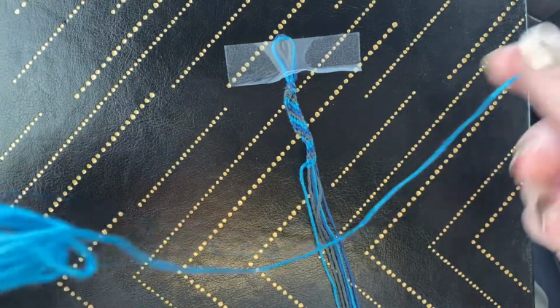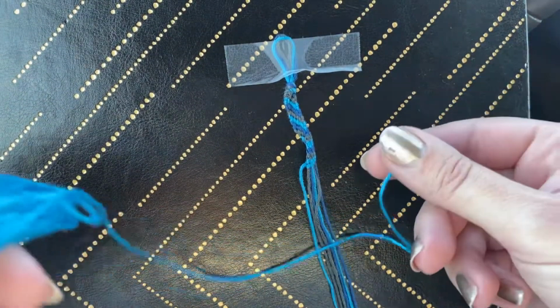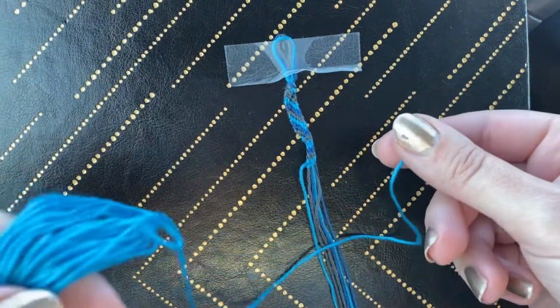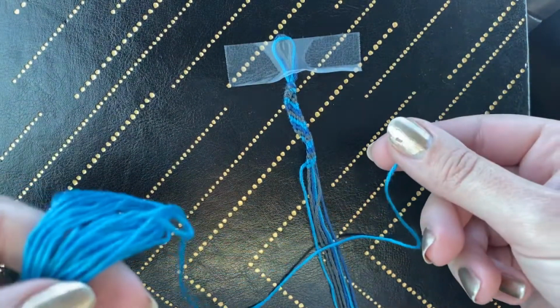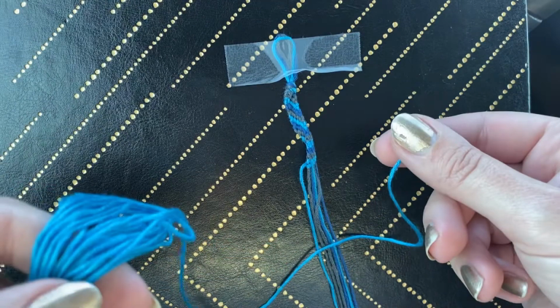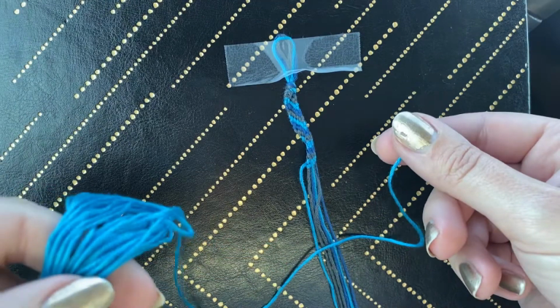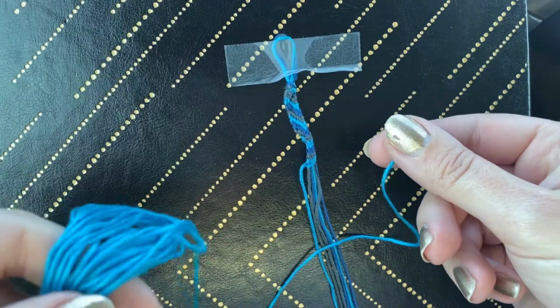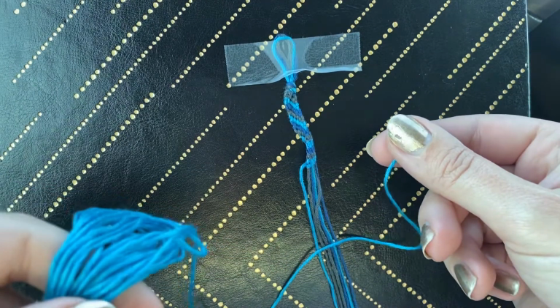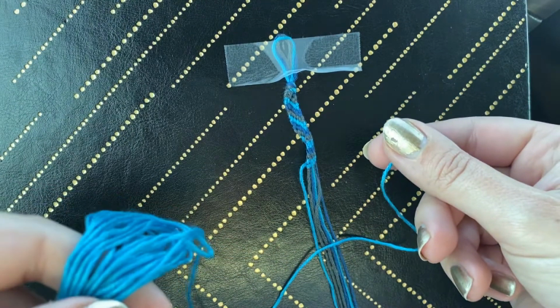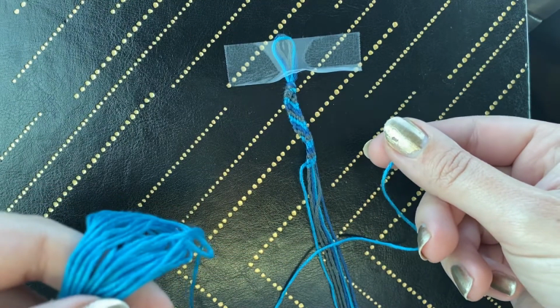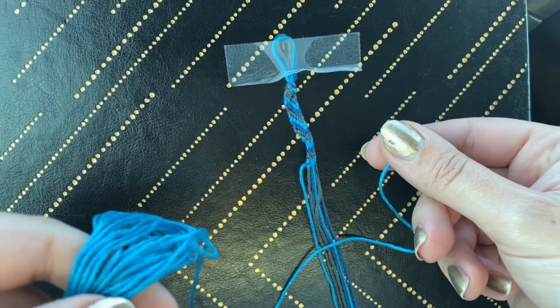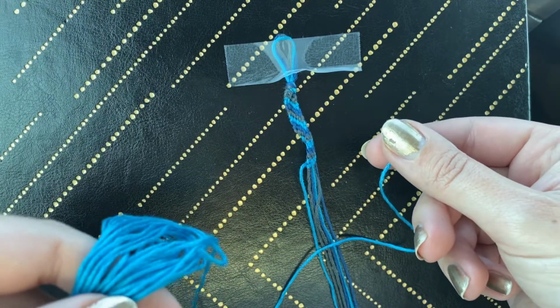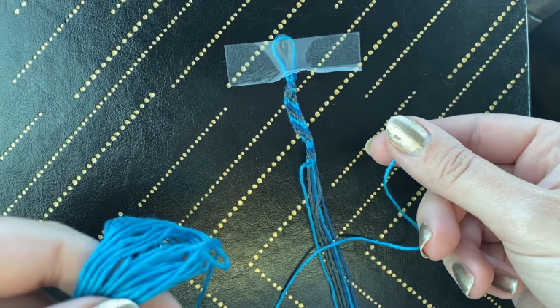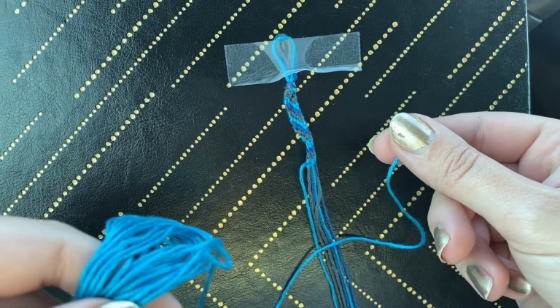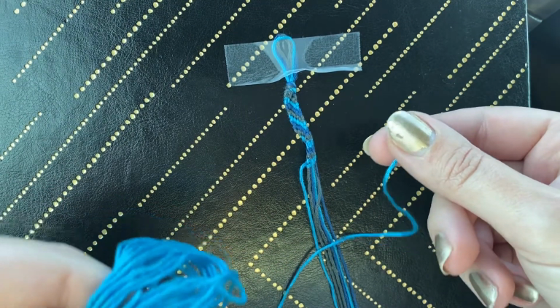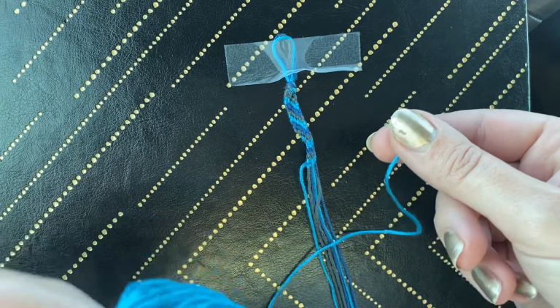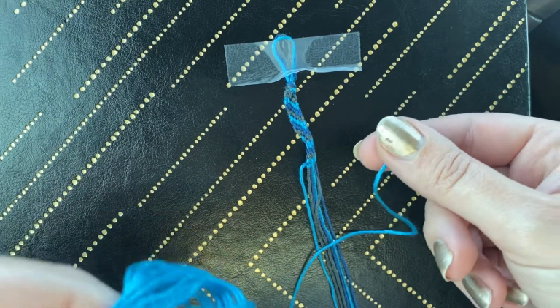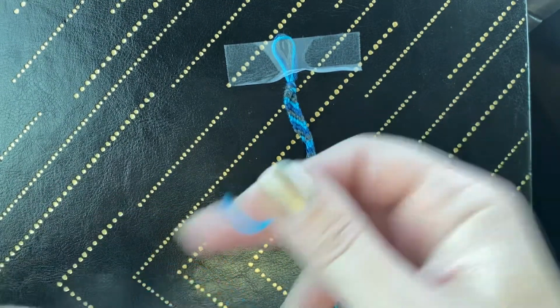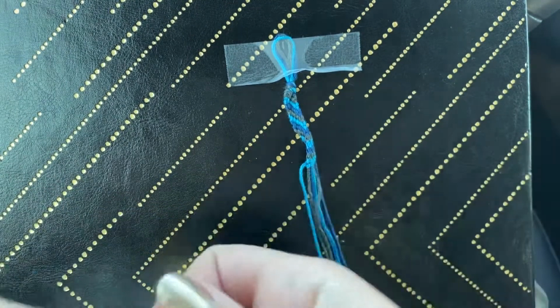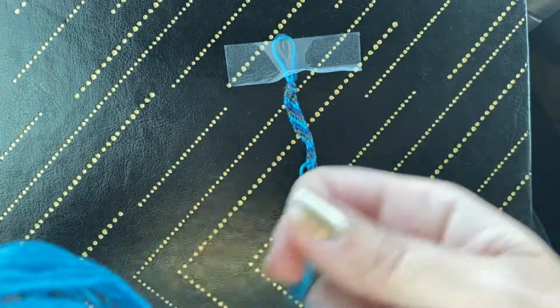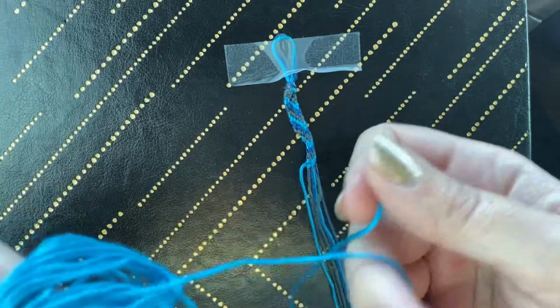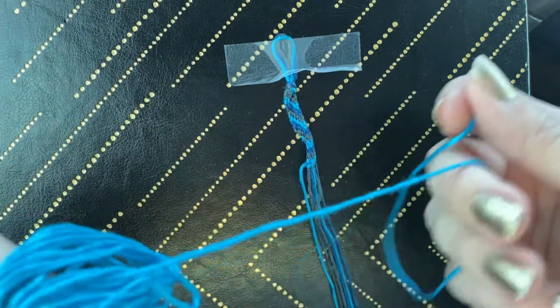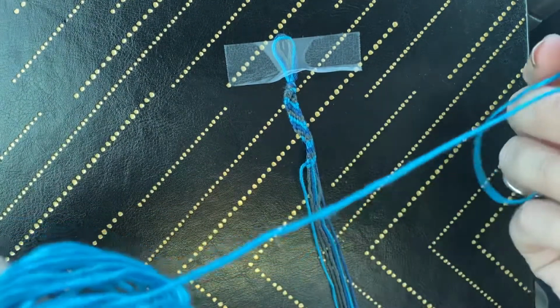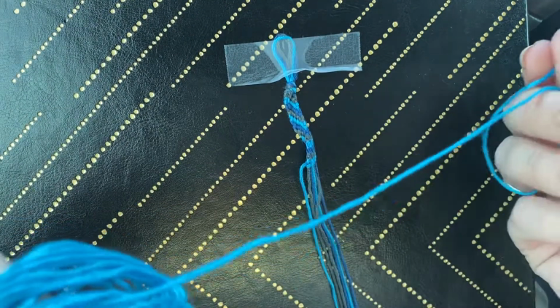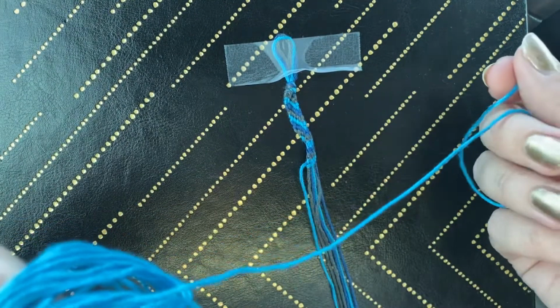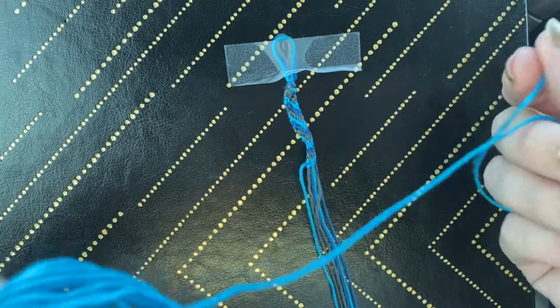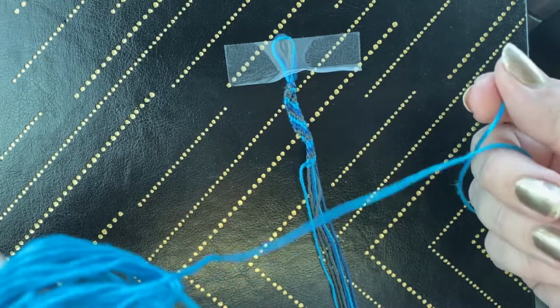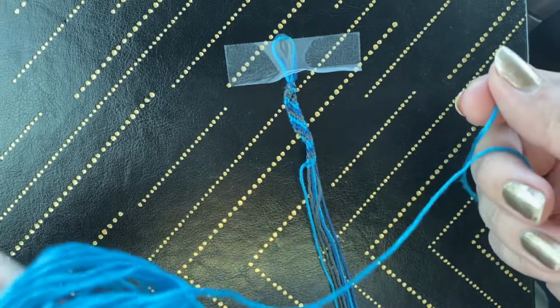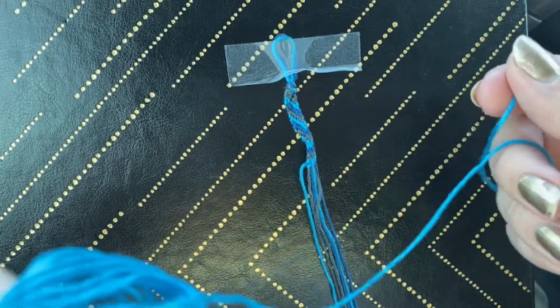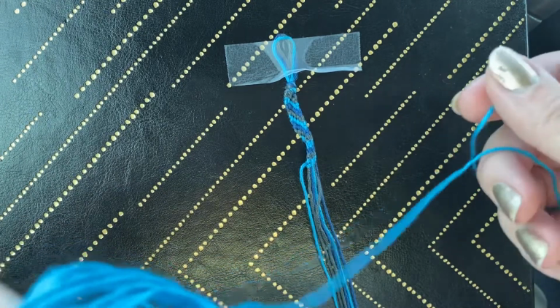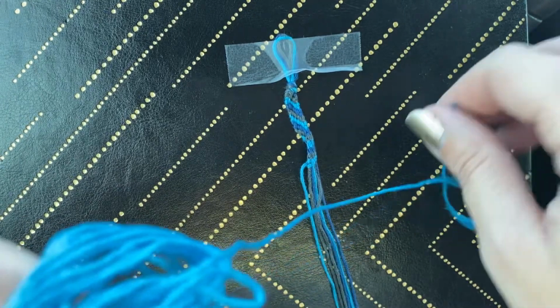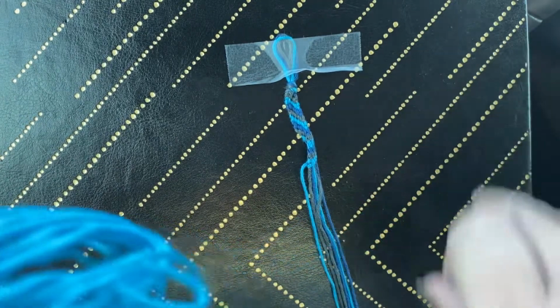Do be careful with how much you pull out. We're going to talk about how much thread to use in the next quick video.